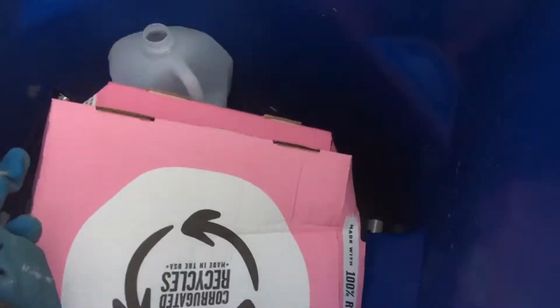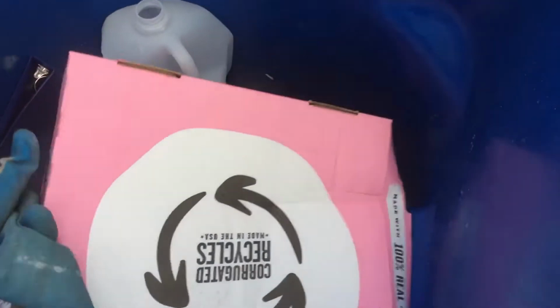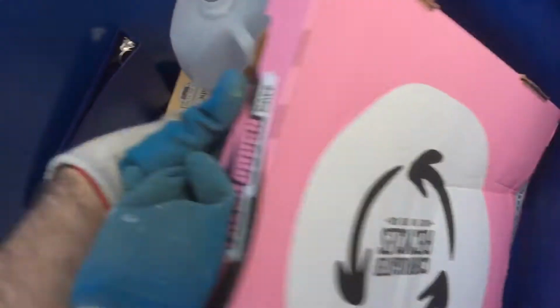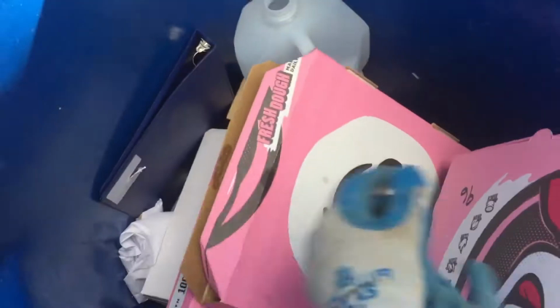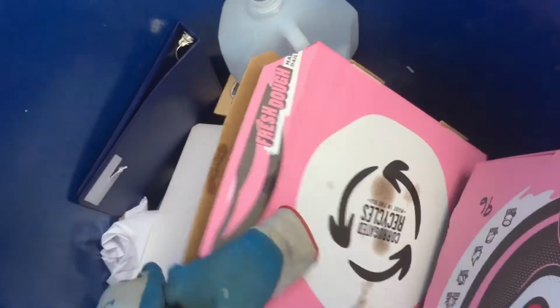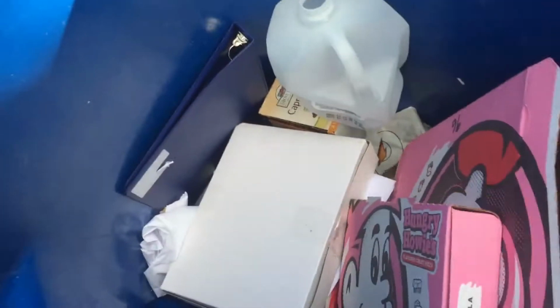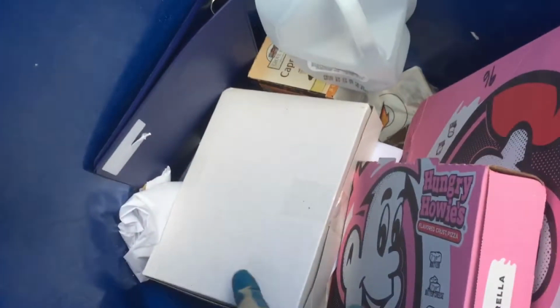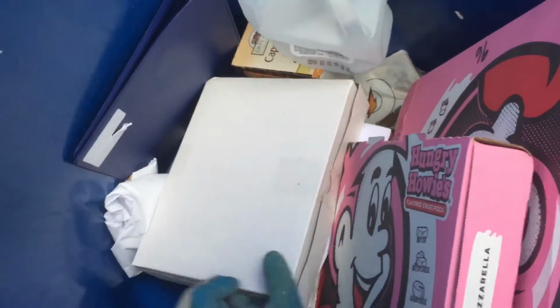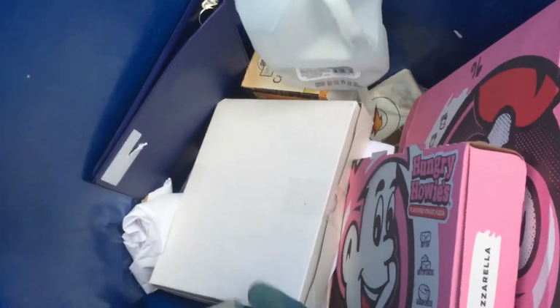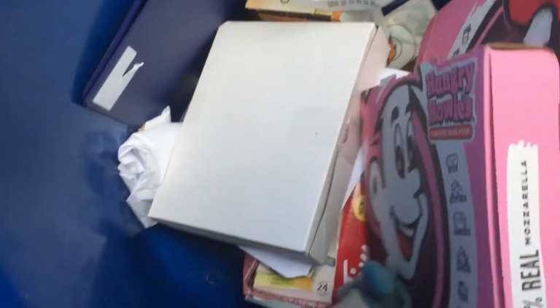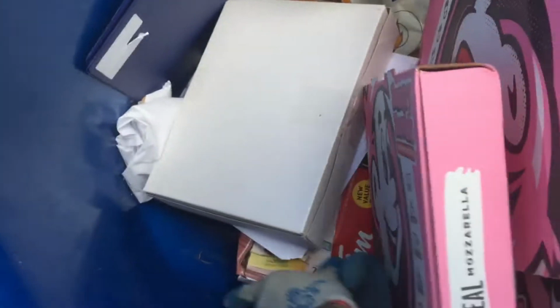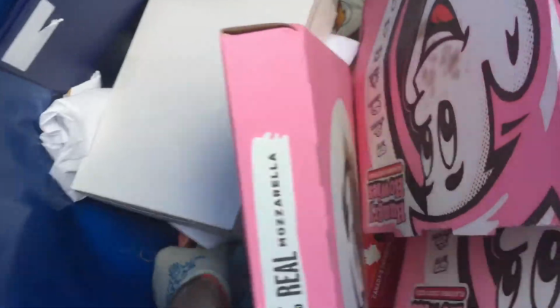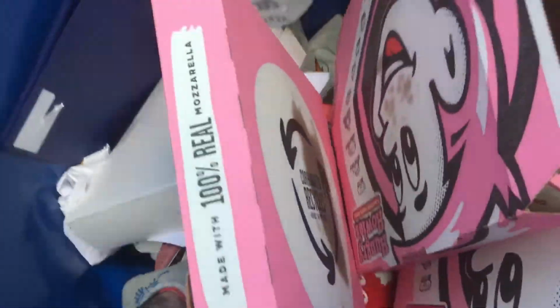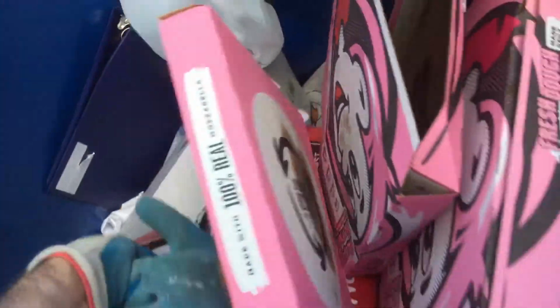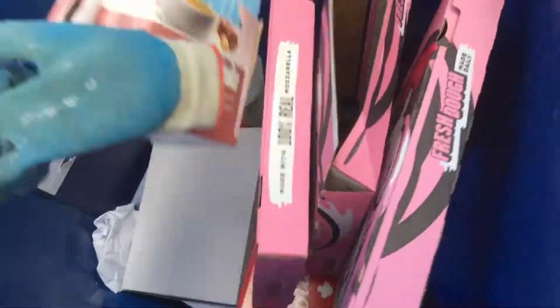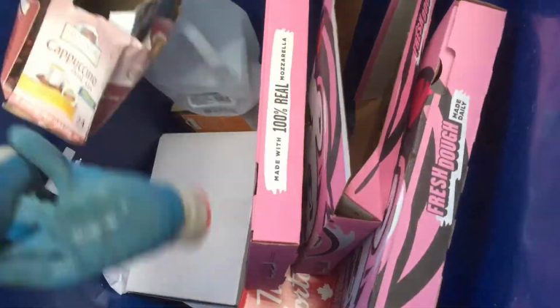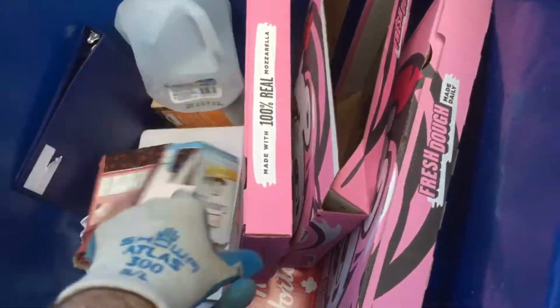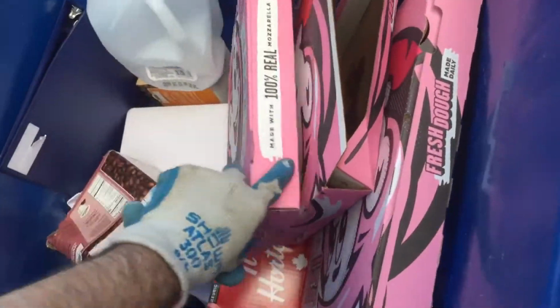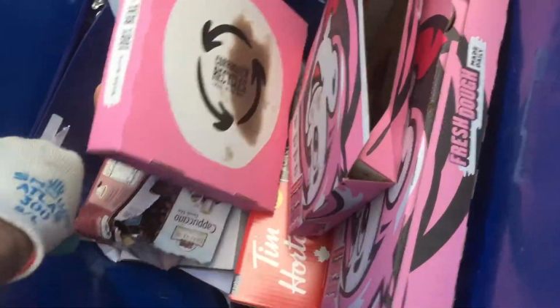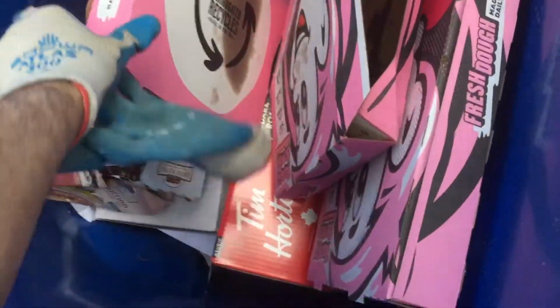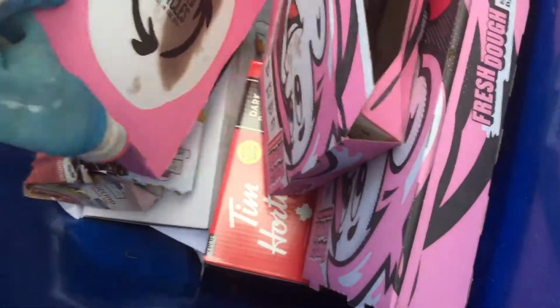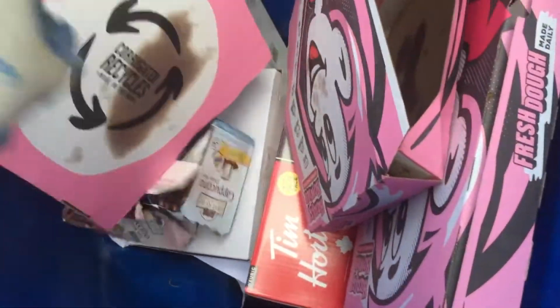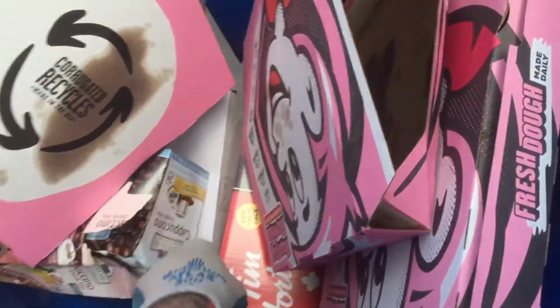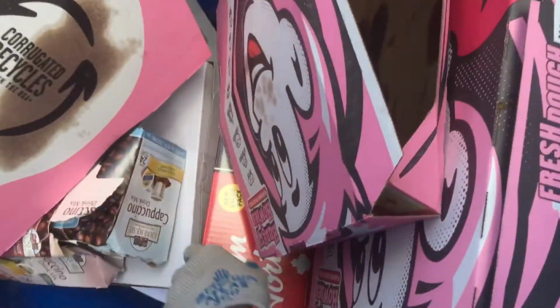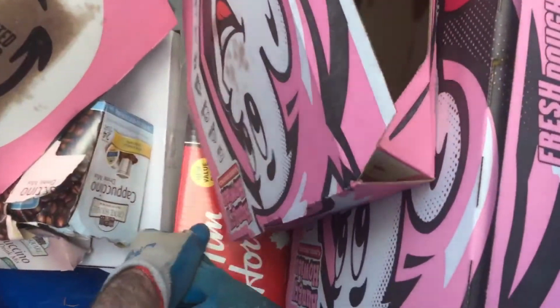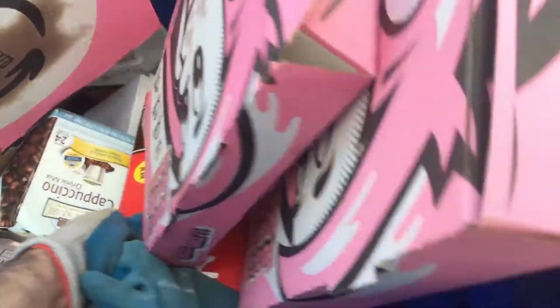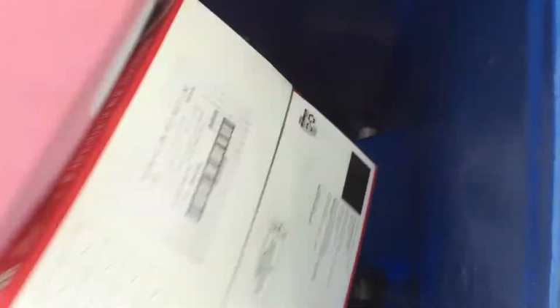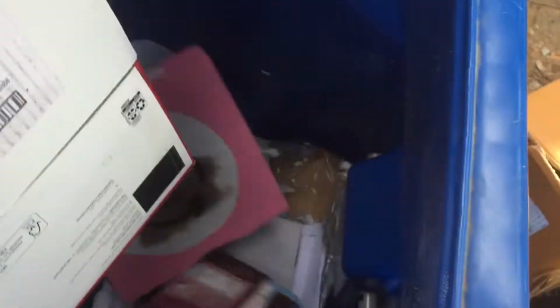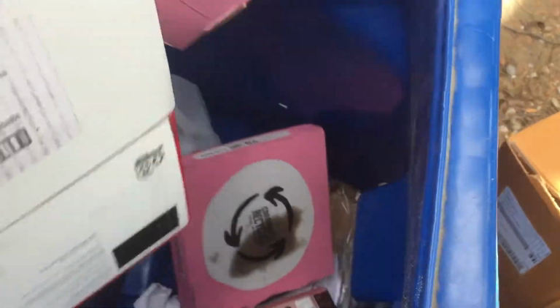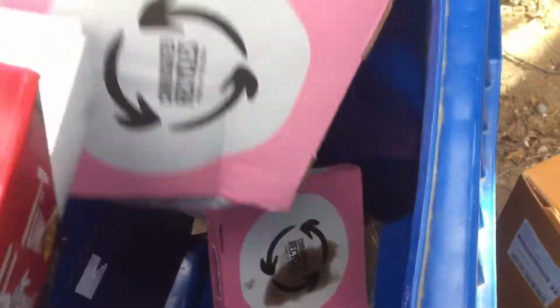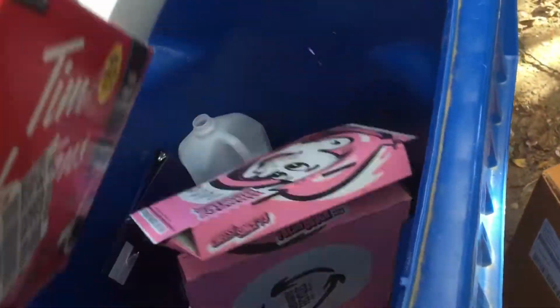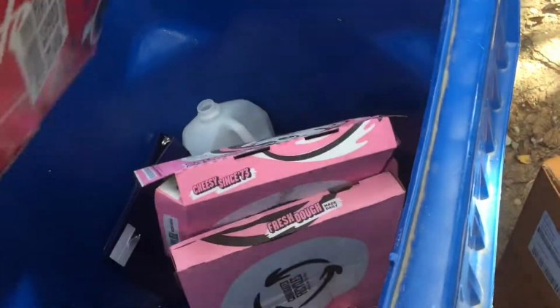If we're going to throw boxes away, we want to make sure that they're broken down as much as is reasonable.